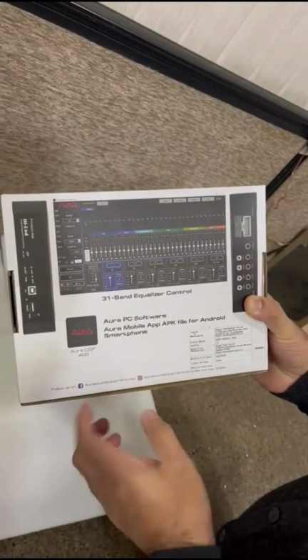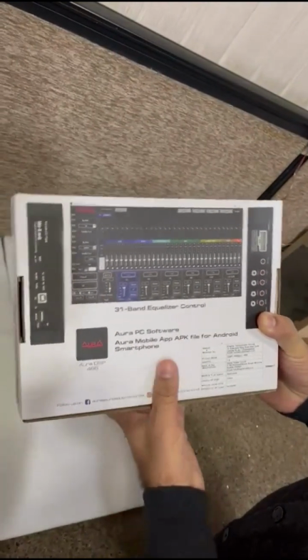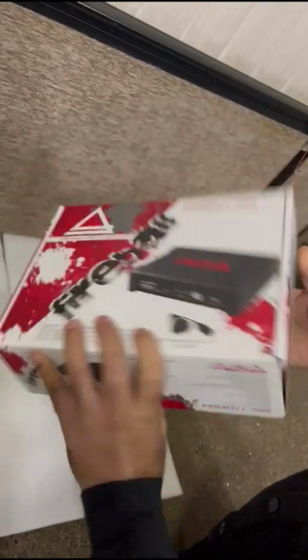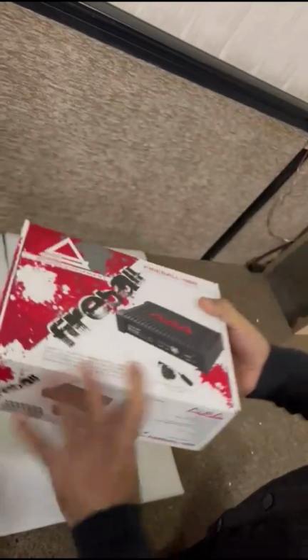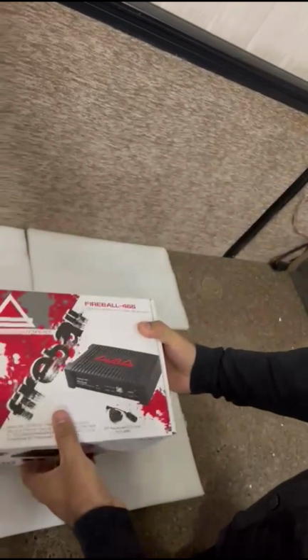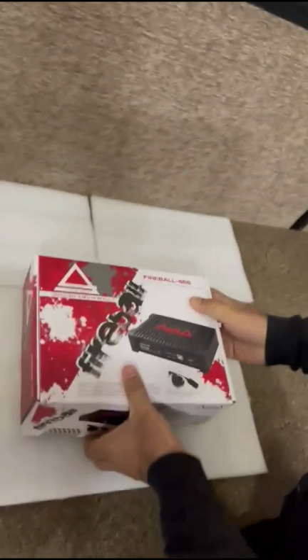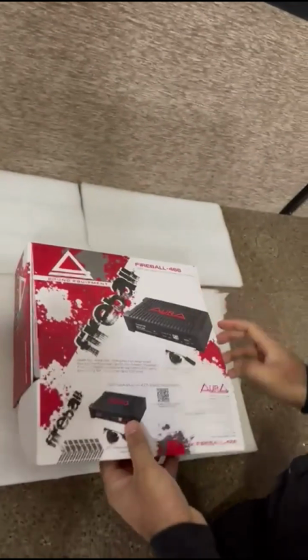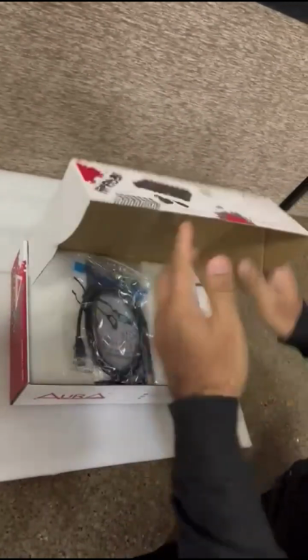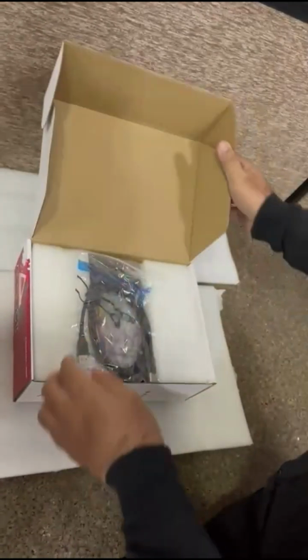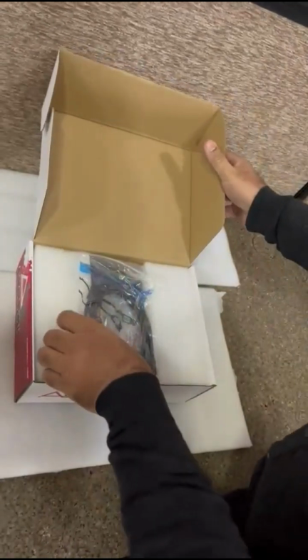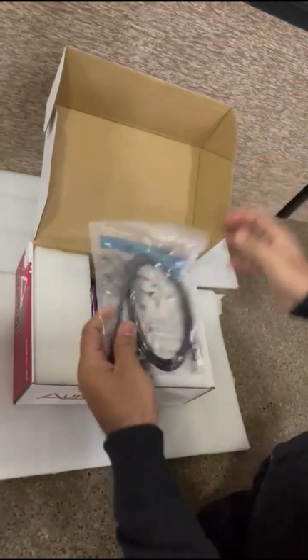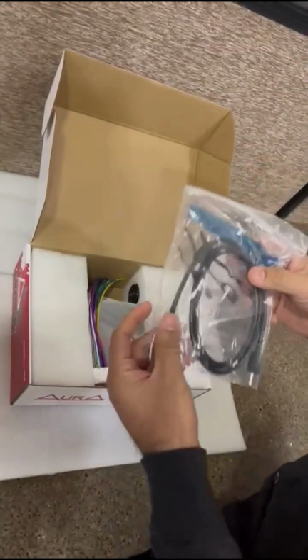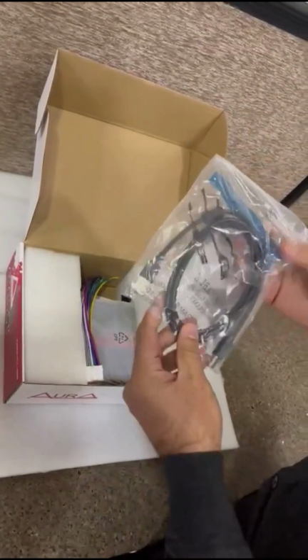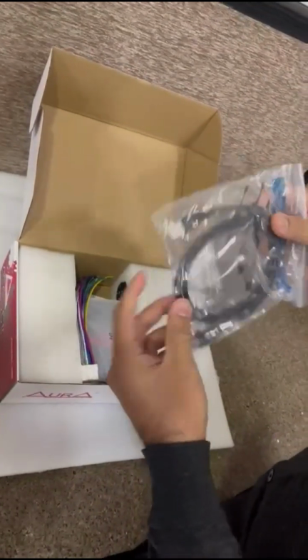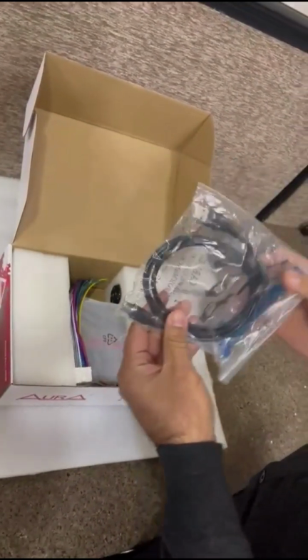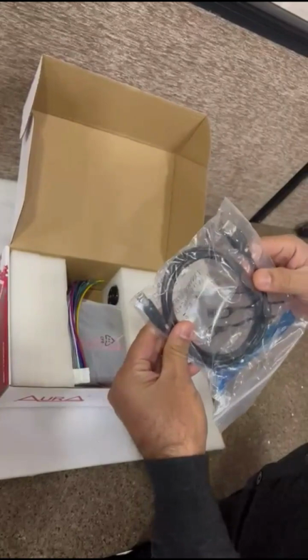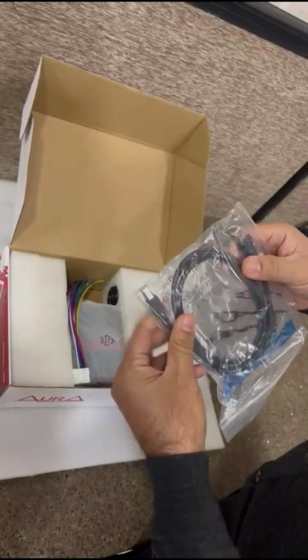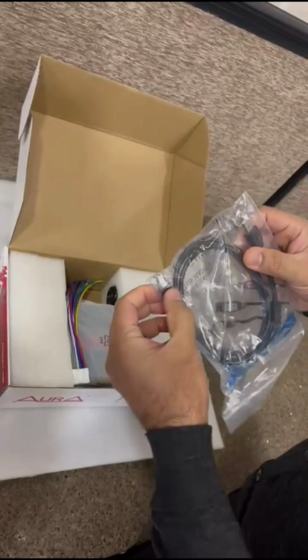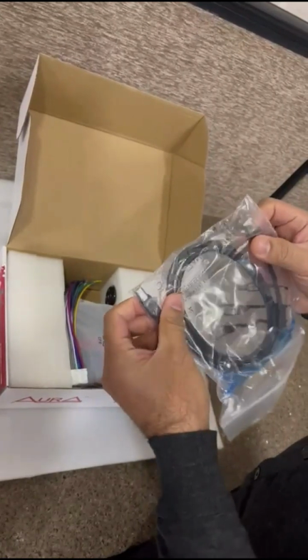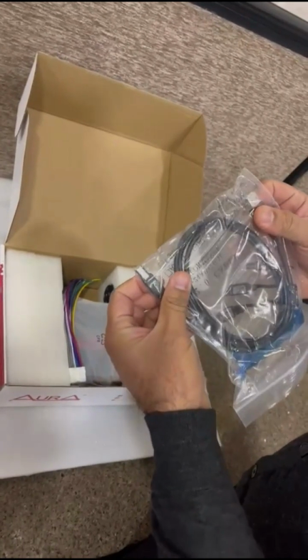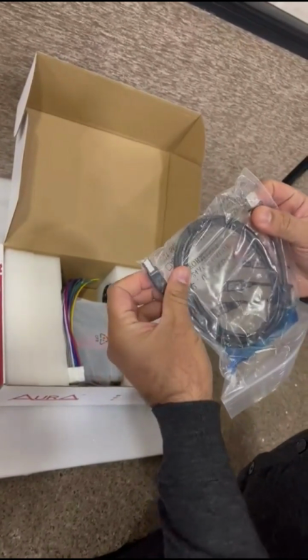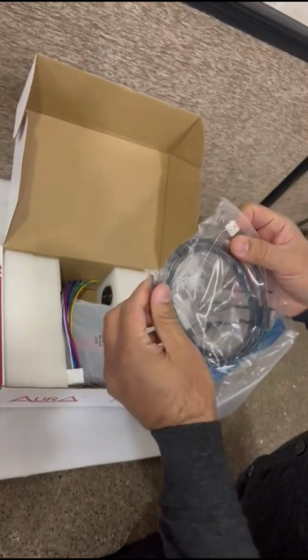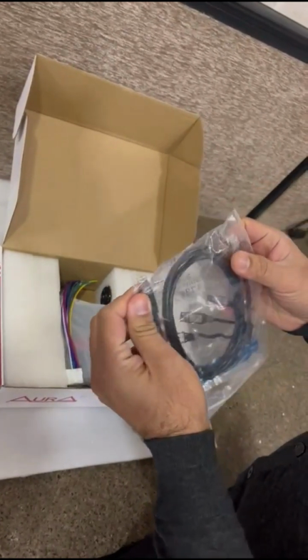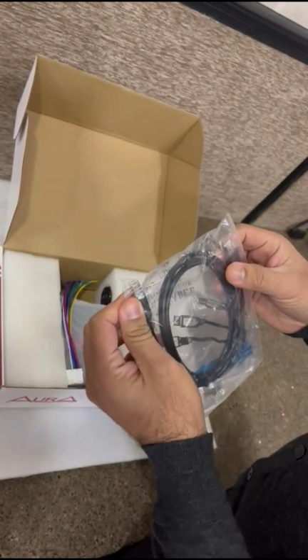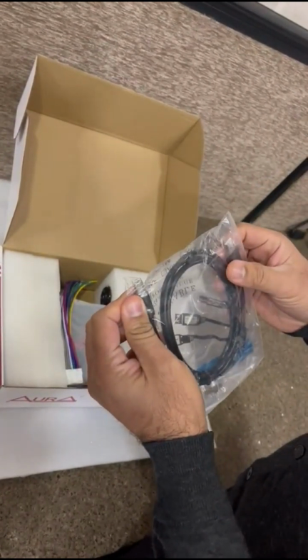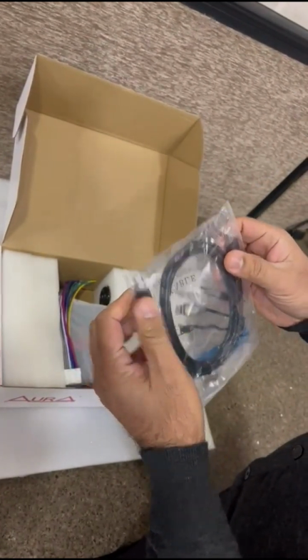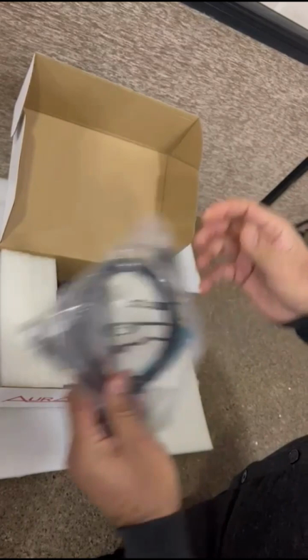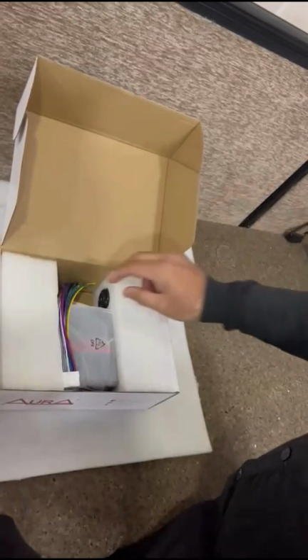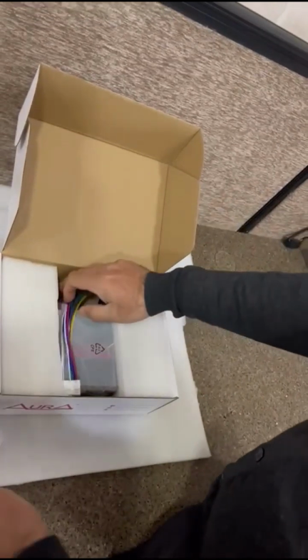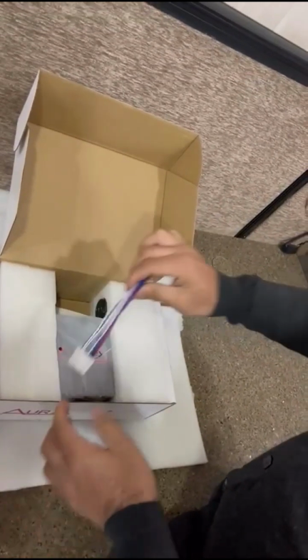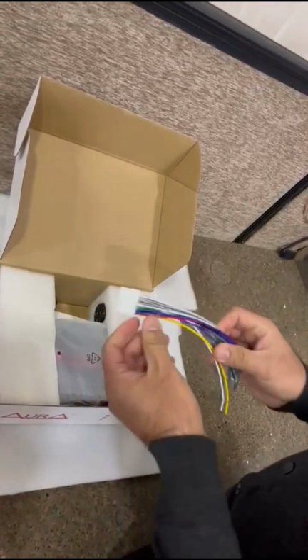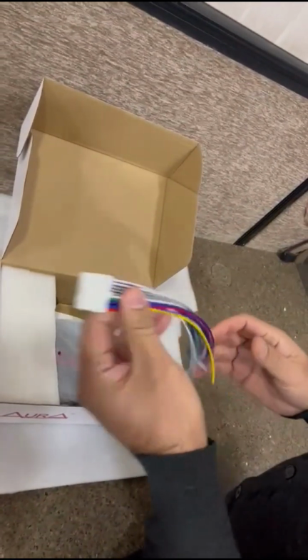First let's go for the unboxing. When you open the box, you have the PC connection cable — one end goes to the USB, the other end goes to the Aura DSP unit. And then you have the power connector.